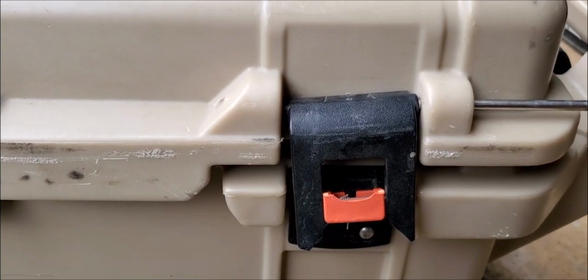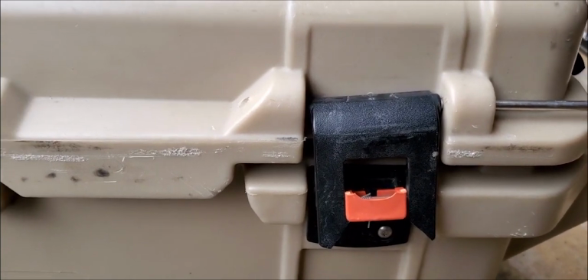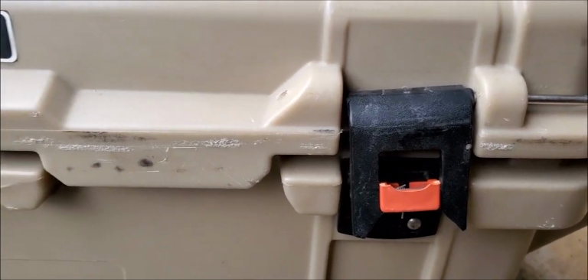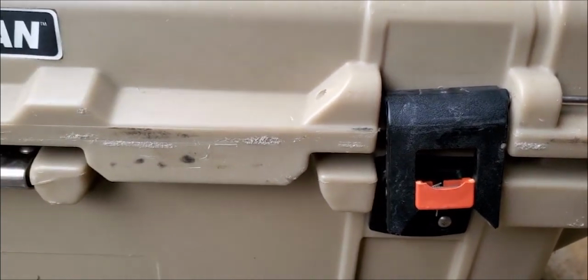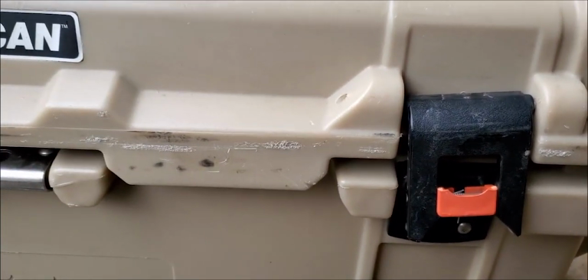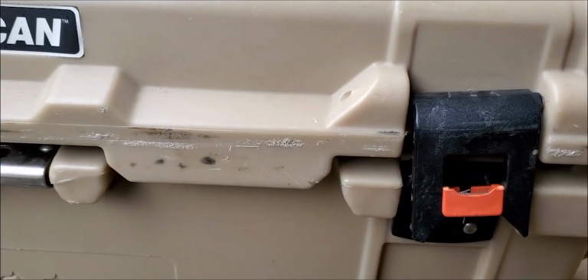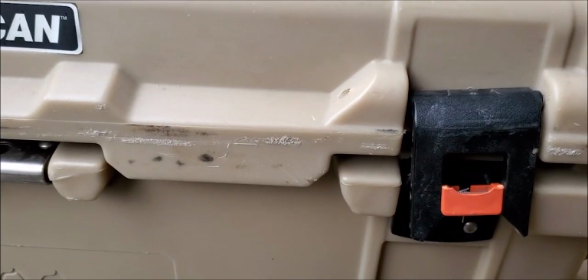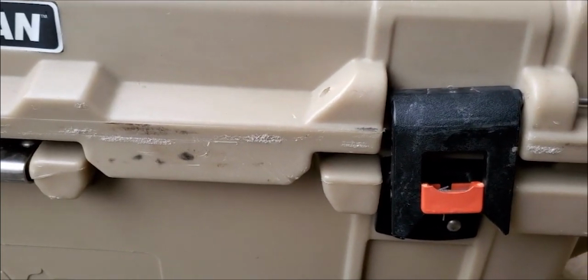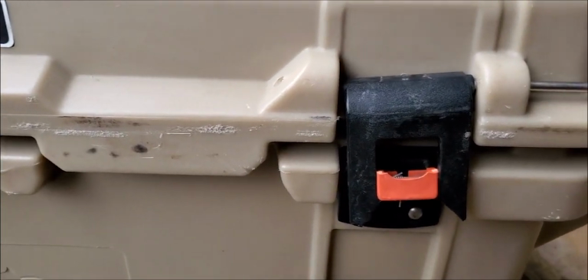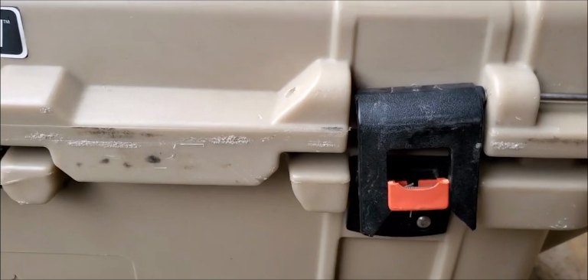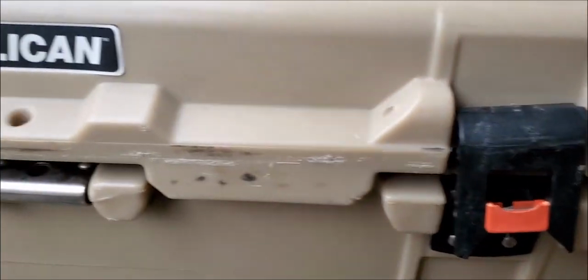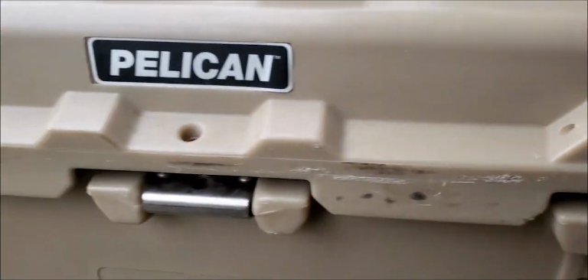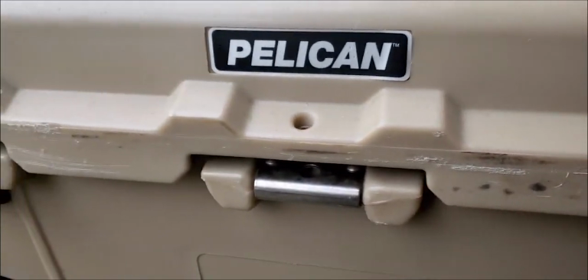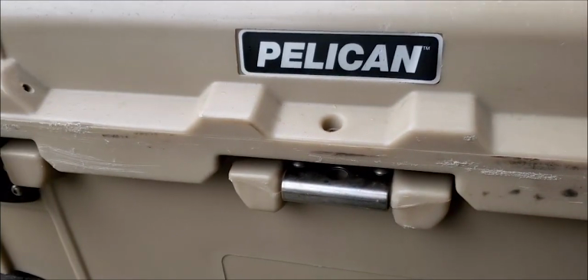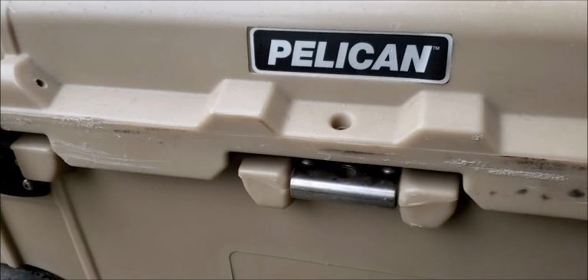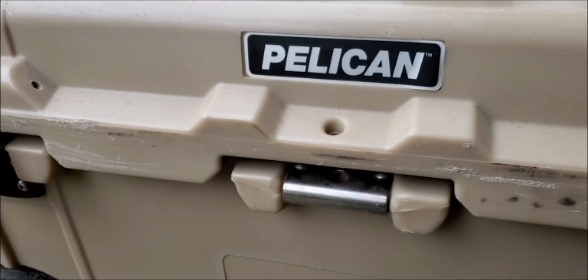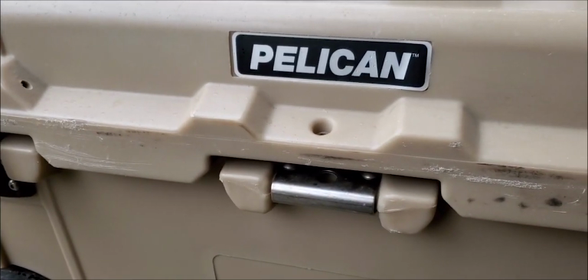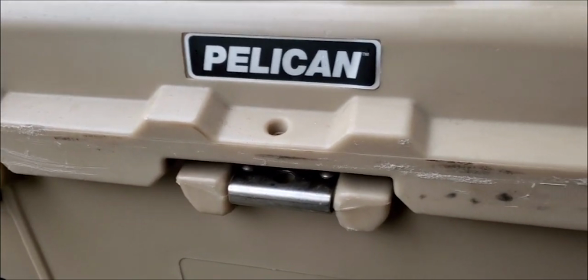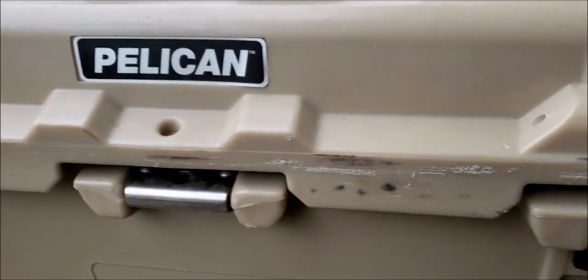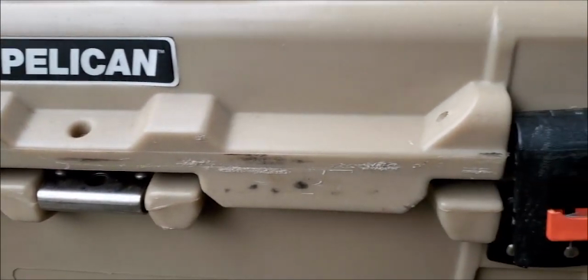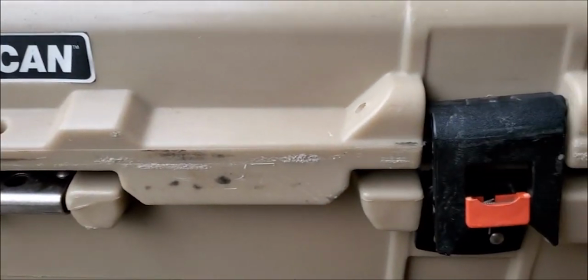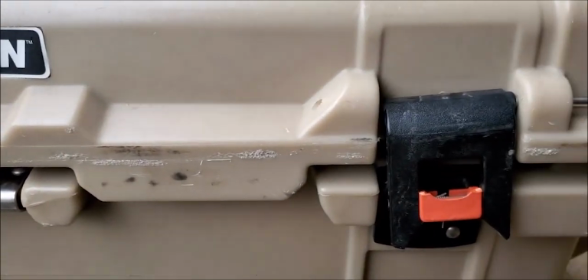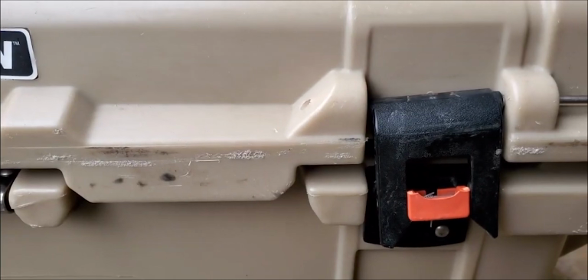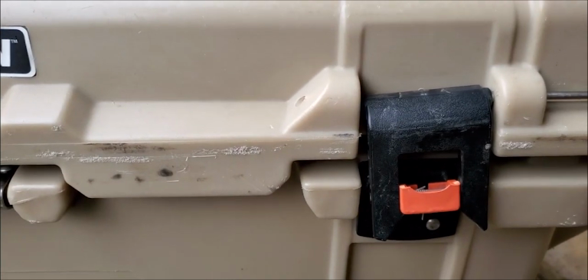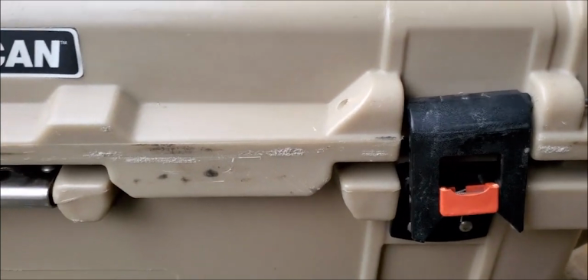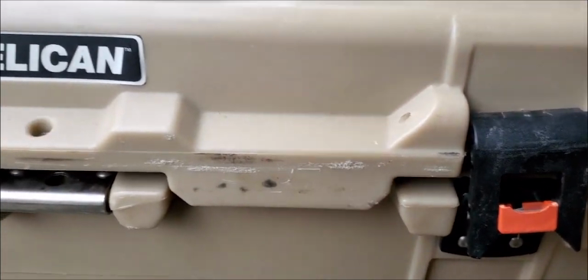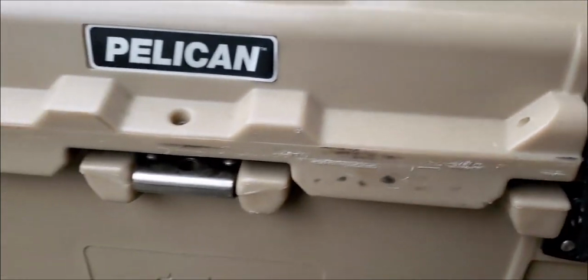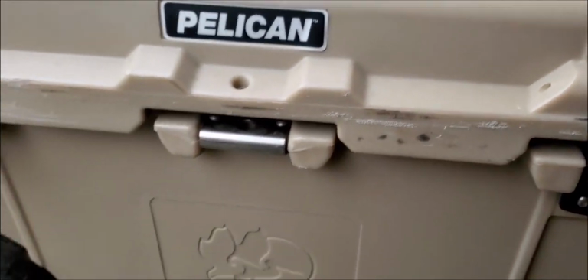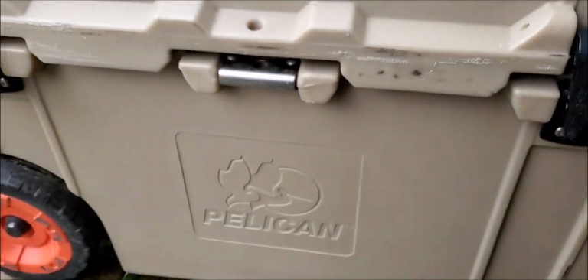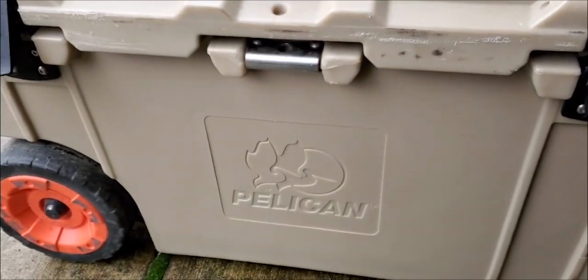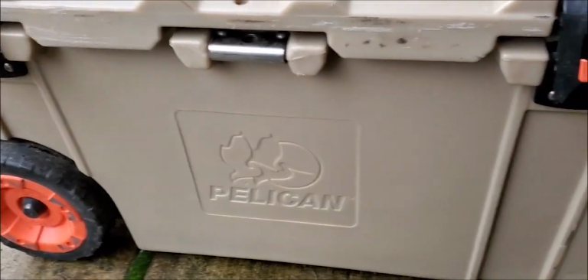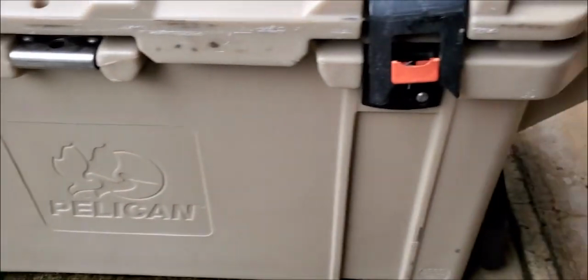Hello everybody, this is Chris with Eagle Cap Outdoors. I wanted to show you the Pelican cooler I have and the warranty that came with it. This is a relatively large Pelican cooler.